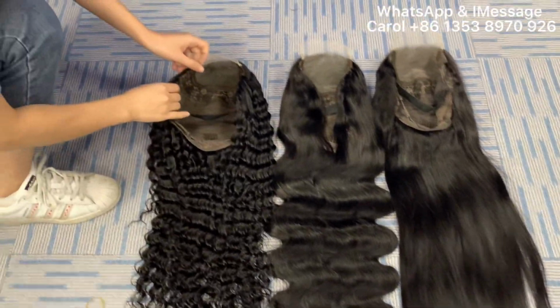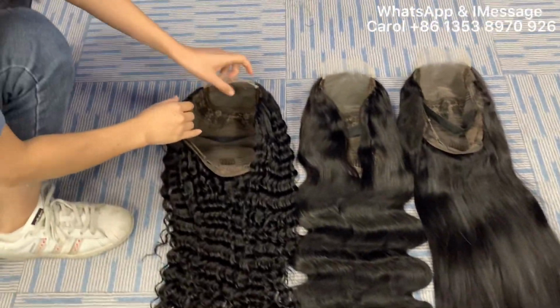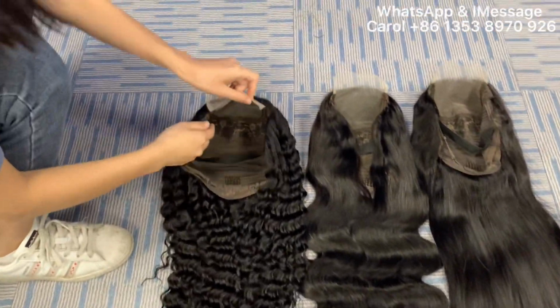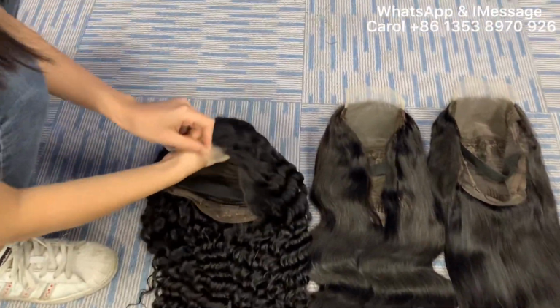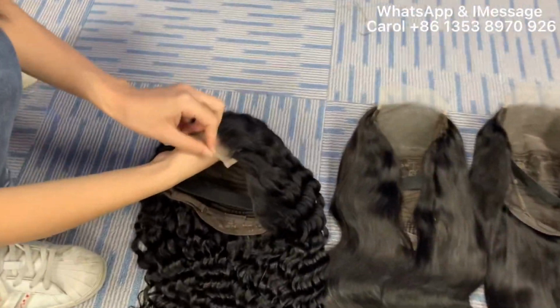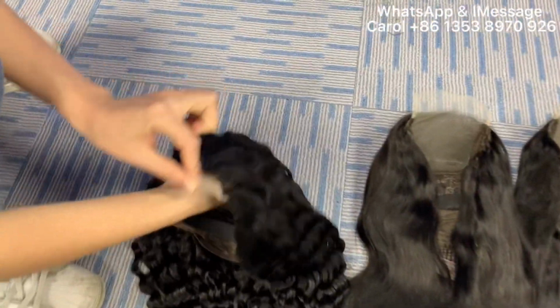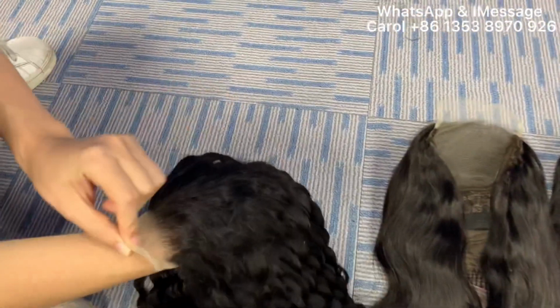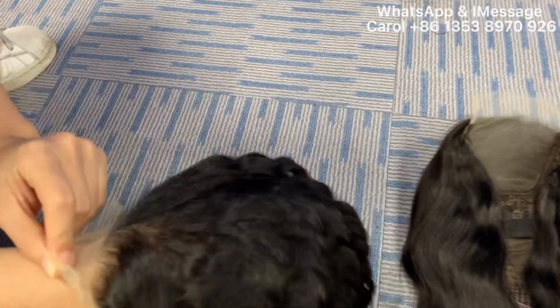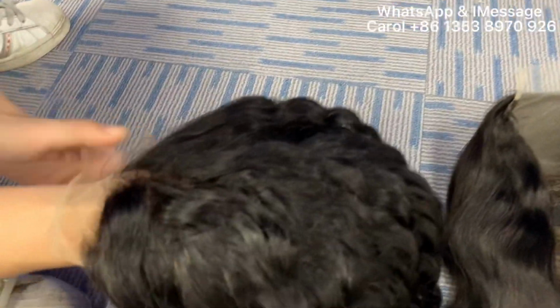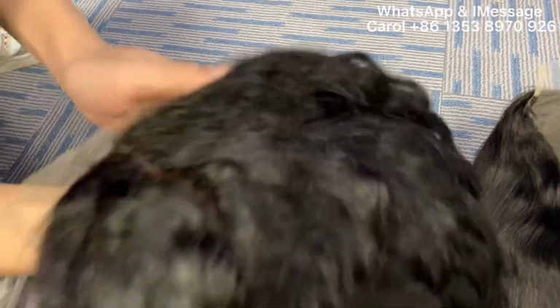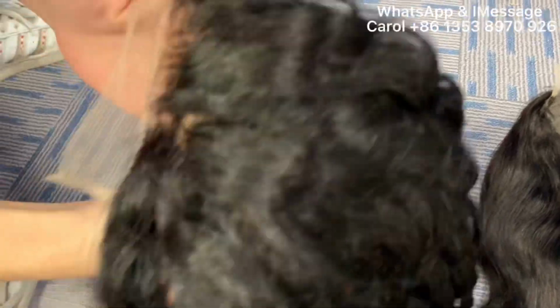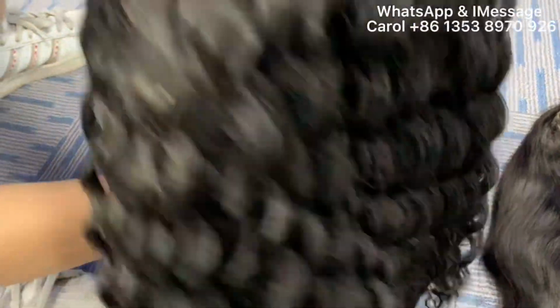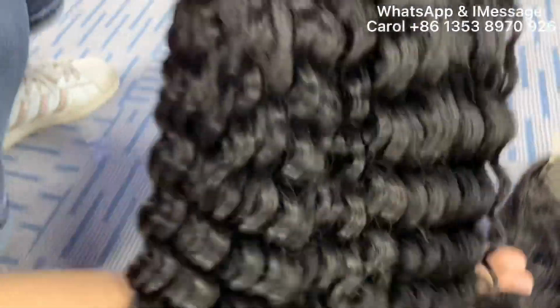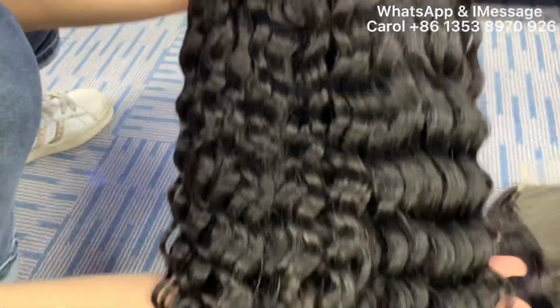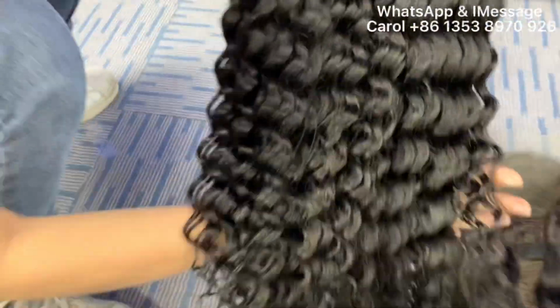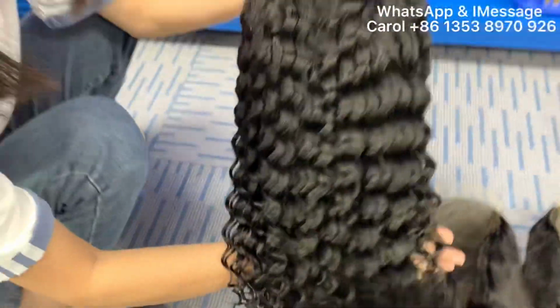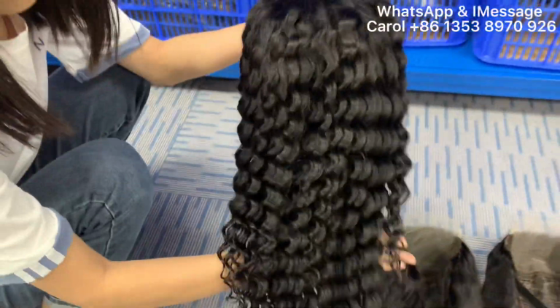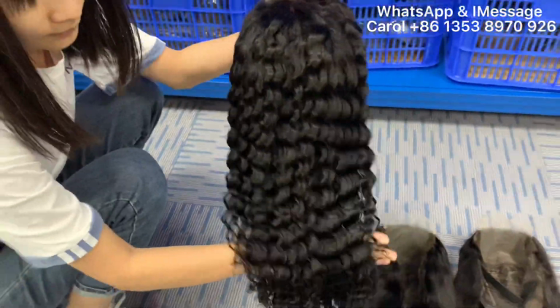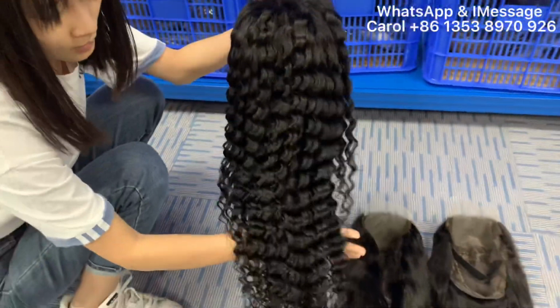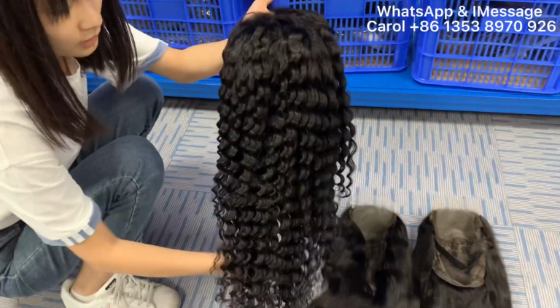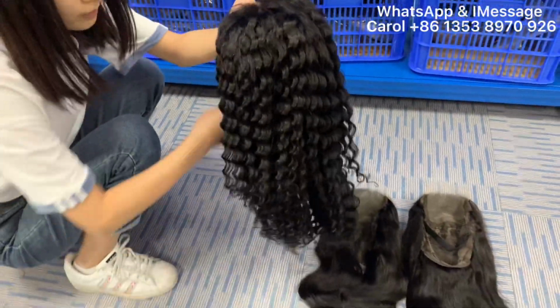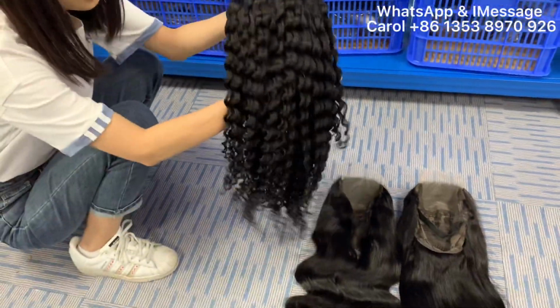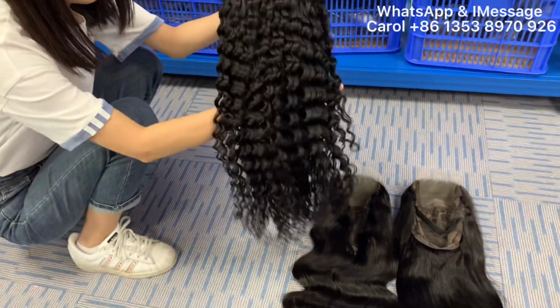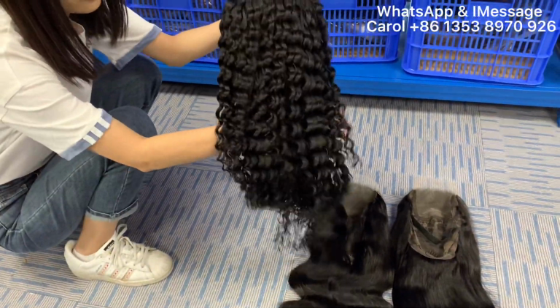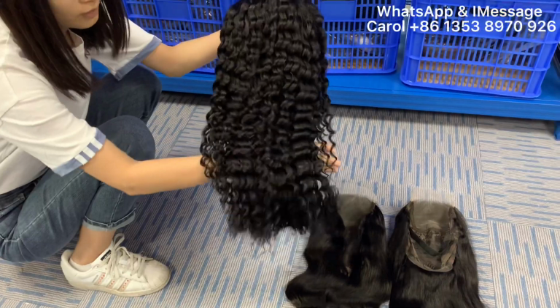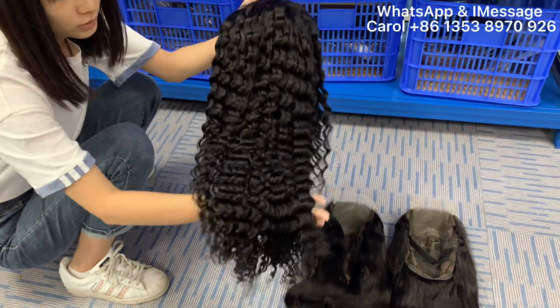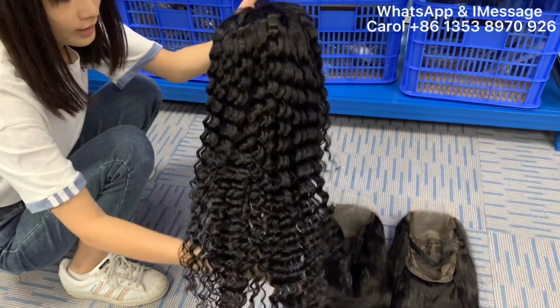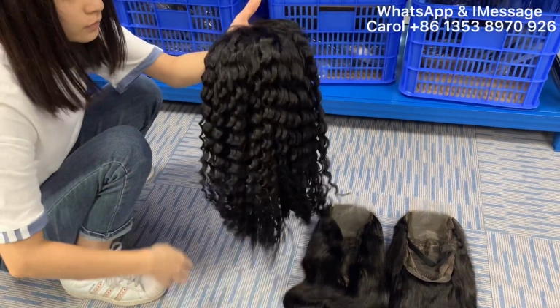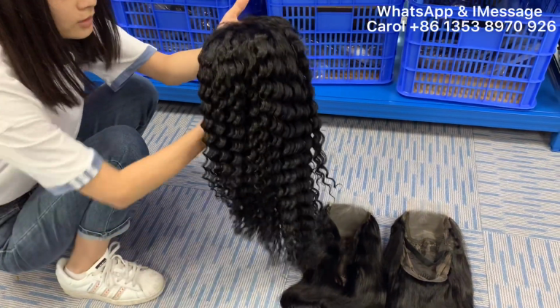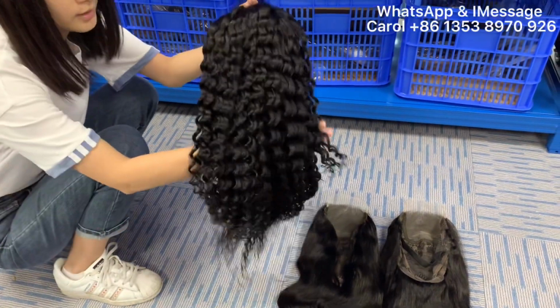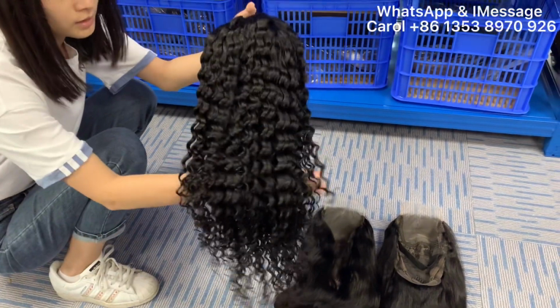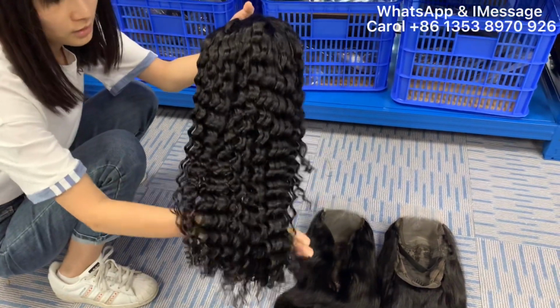Now I show you the deep wave, deep curly hair. It is full from top to end, 118 density.